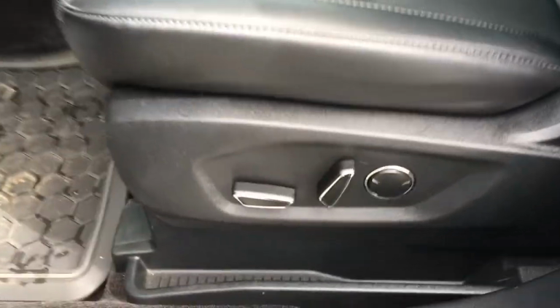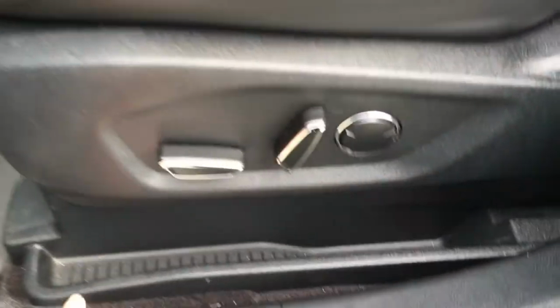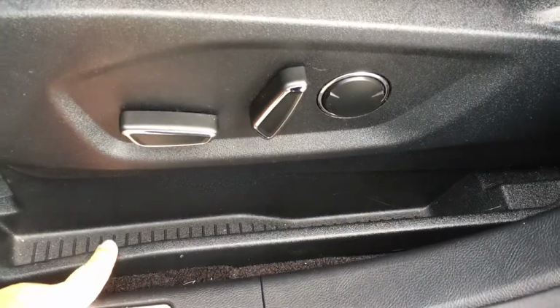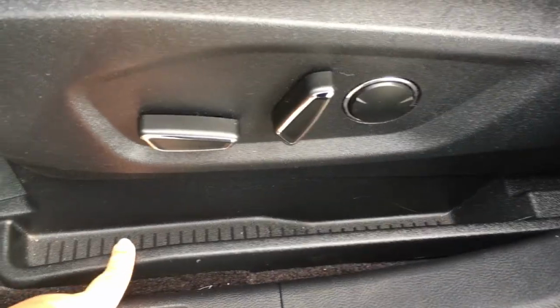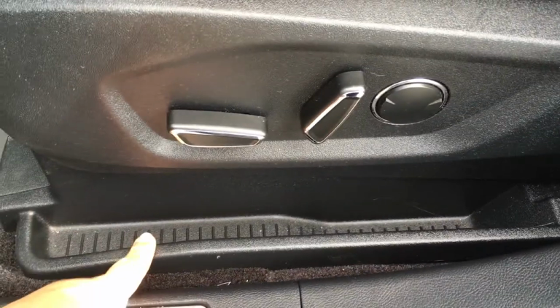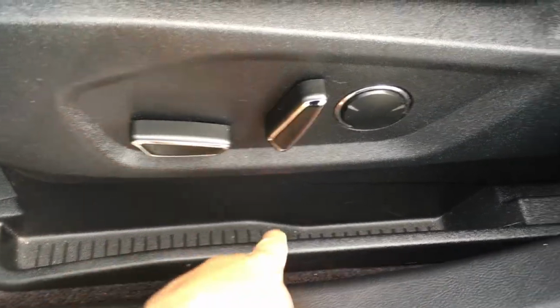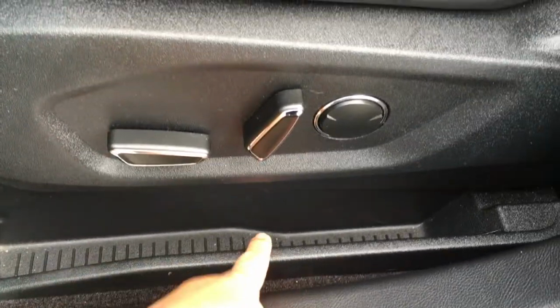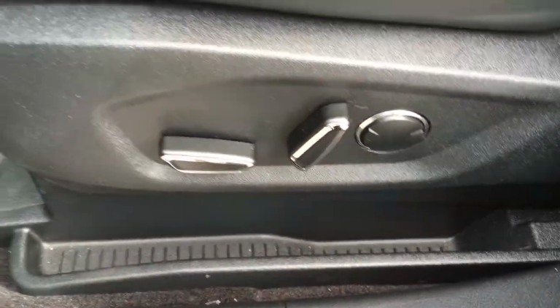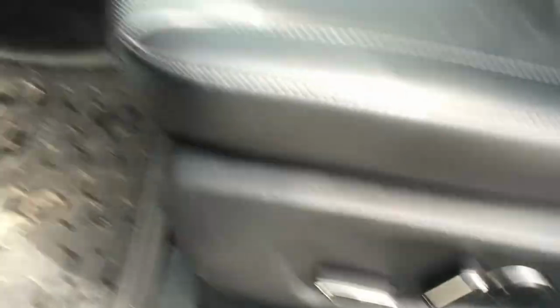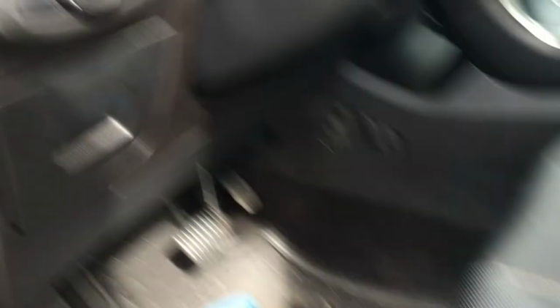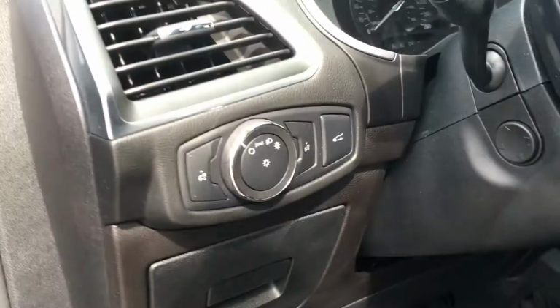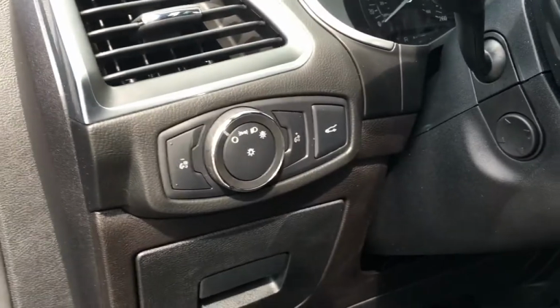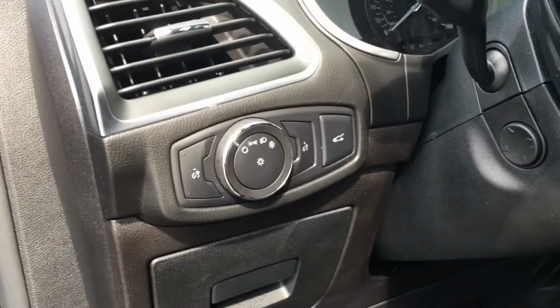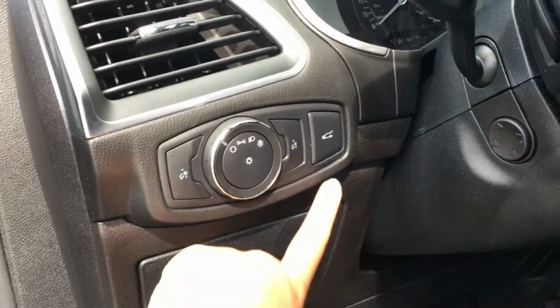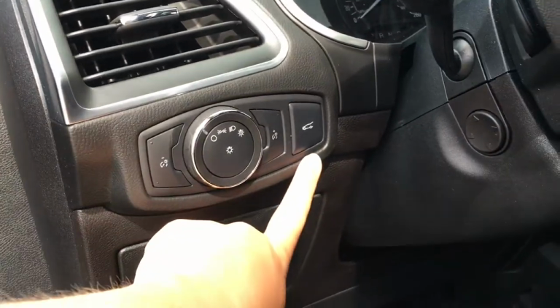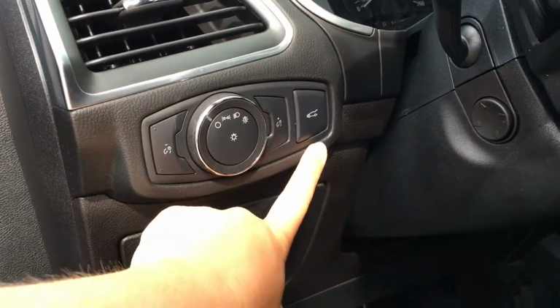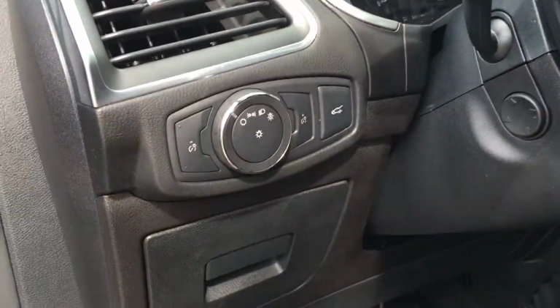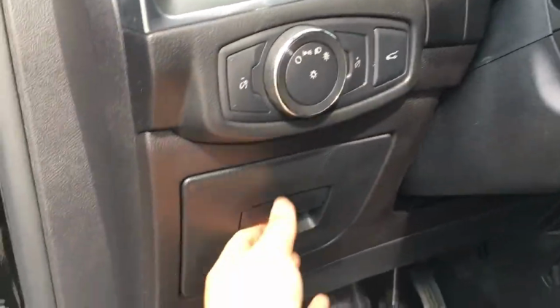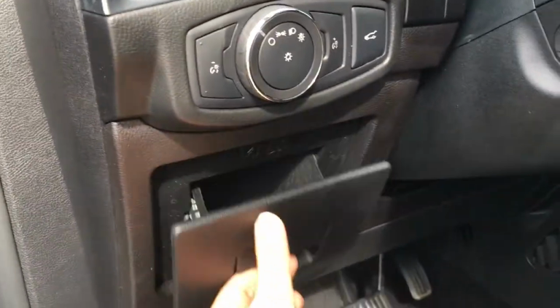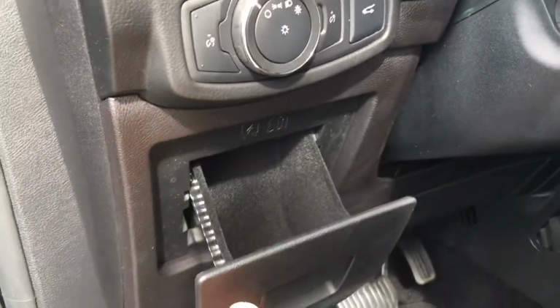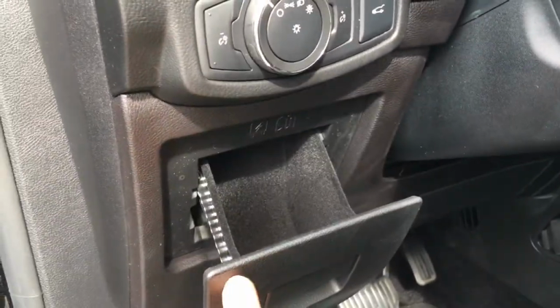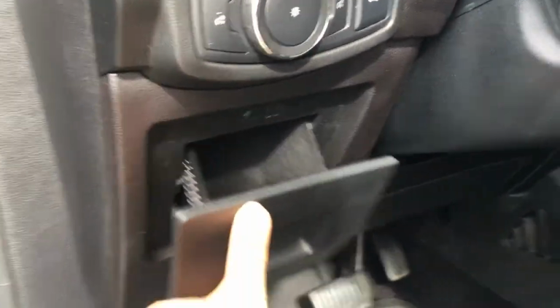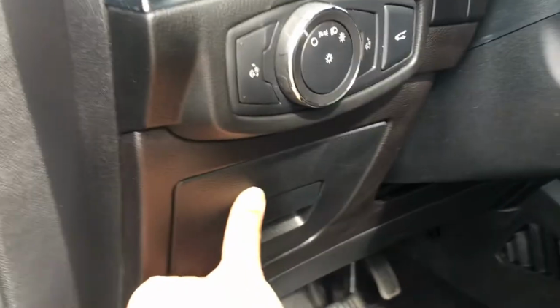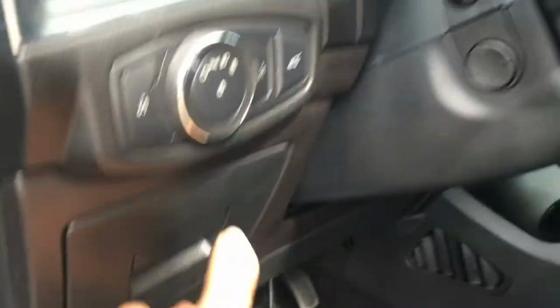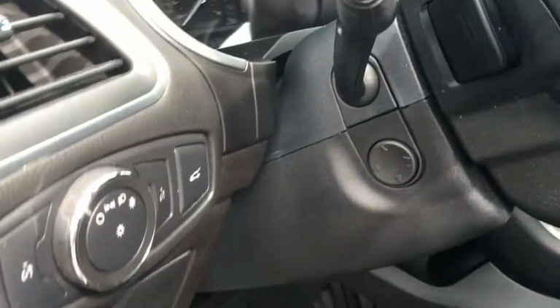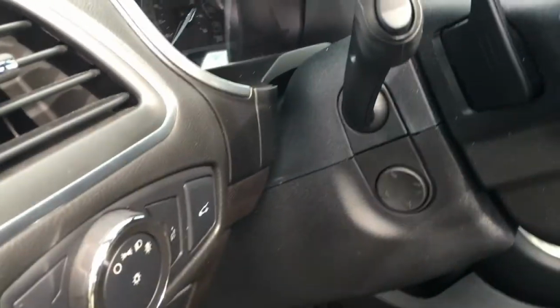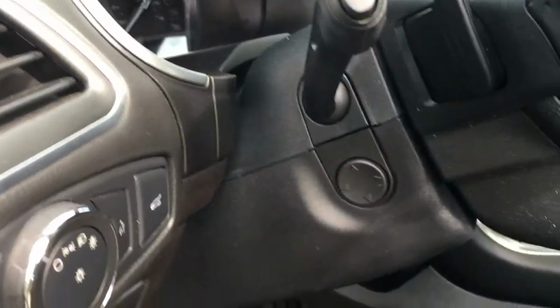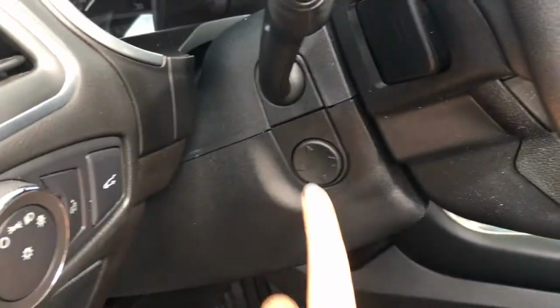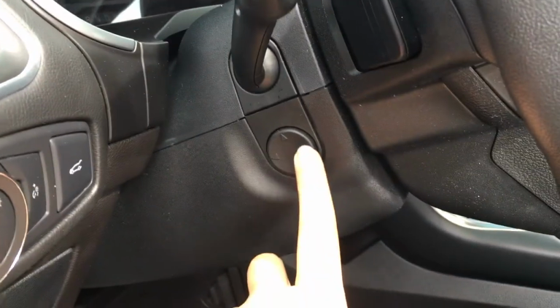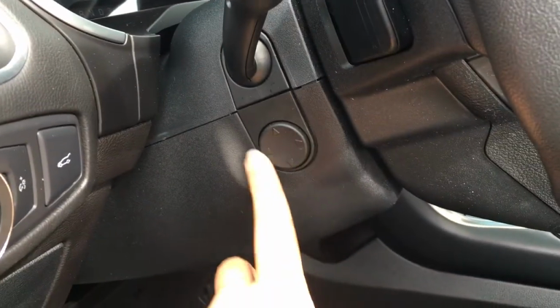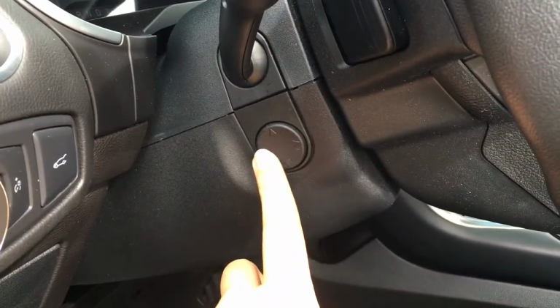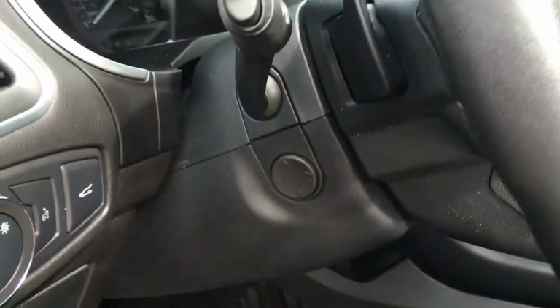And if you happen to drop something beside the door, it'll get caught right here. Beside the steering wheel, you have the lighting controls as well as the trunk opener. This pops open to give you access for storage, and the telescoping steering wheel can be adjusted right with this trackpad.